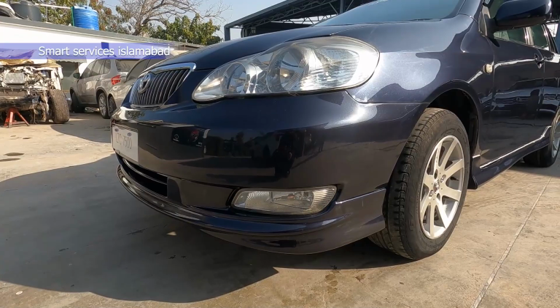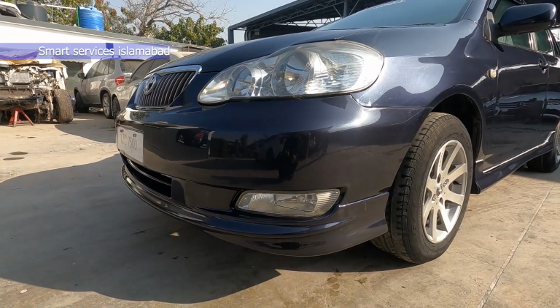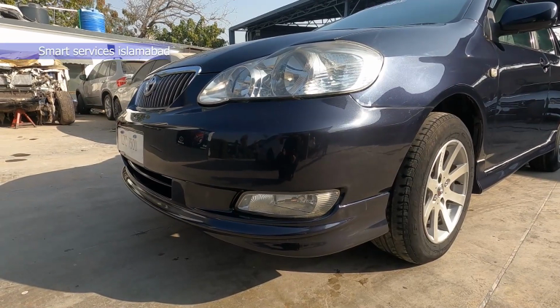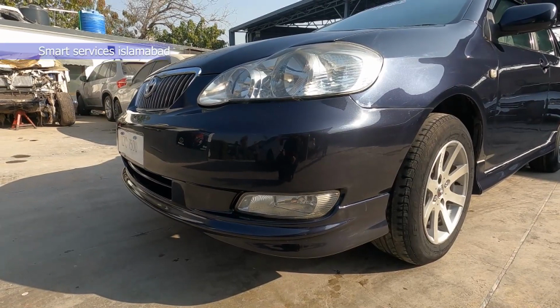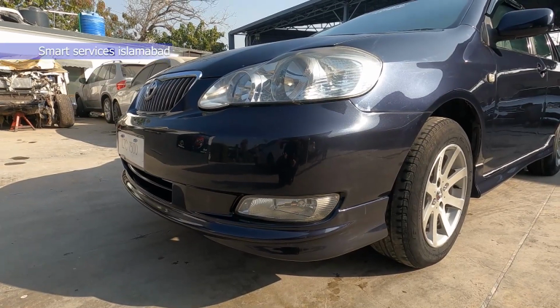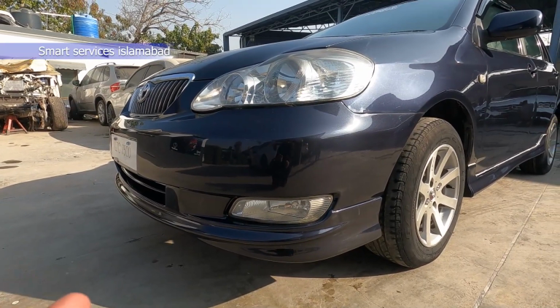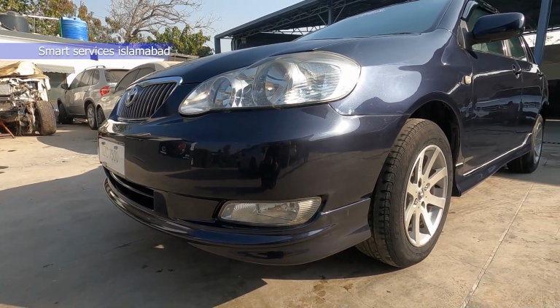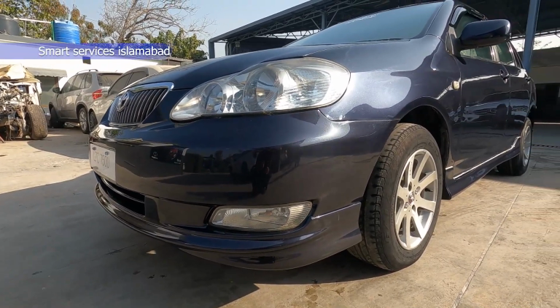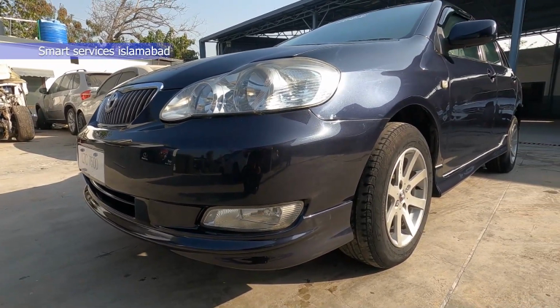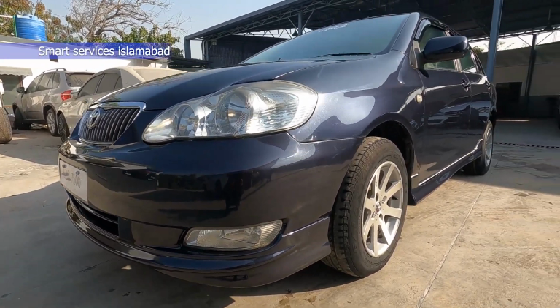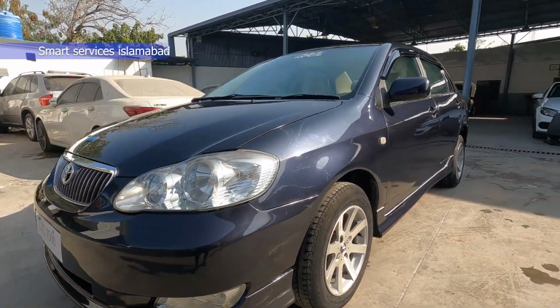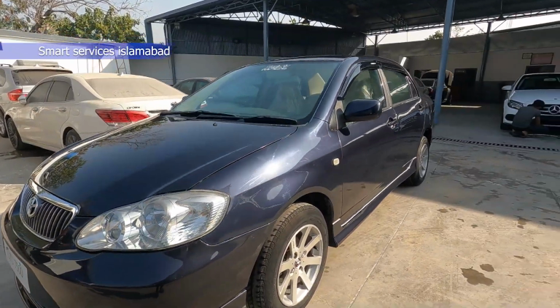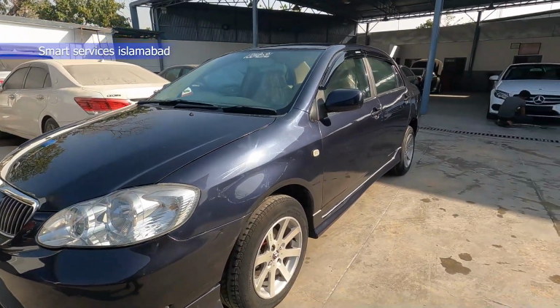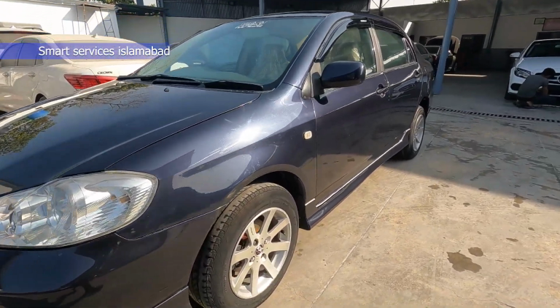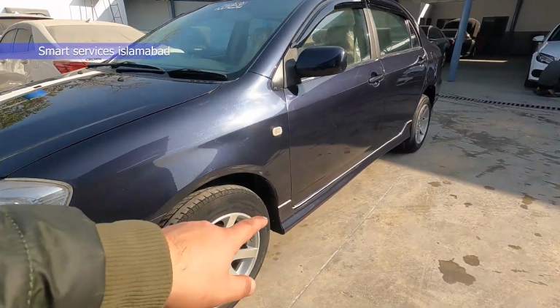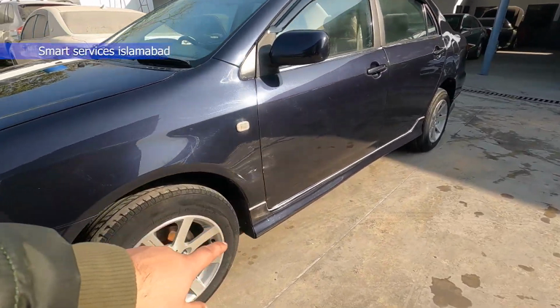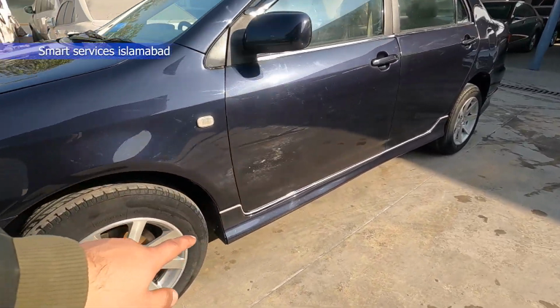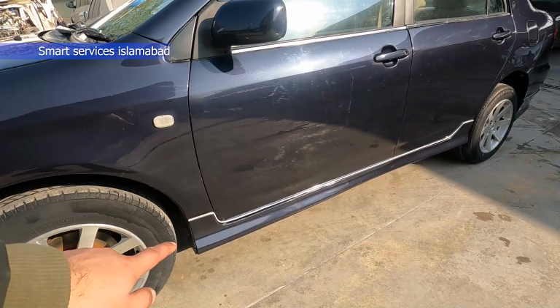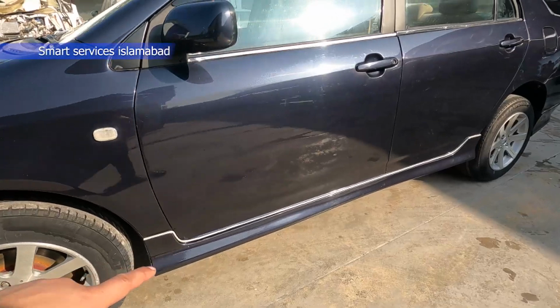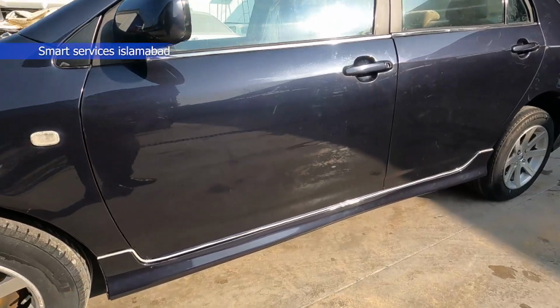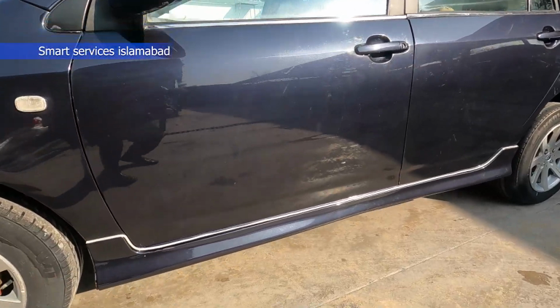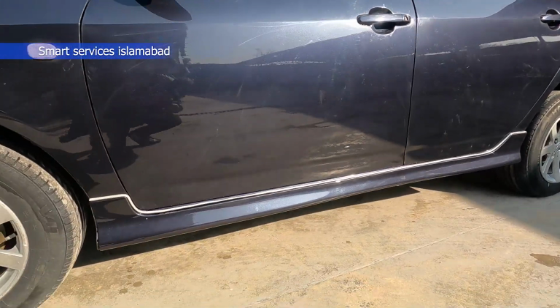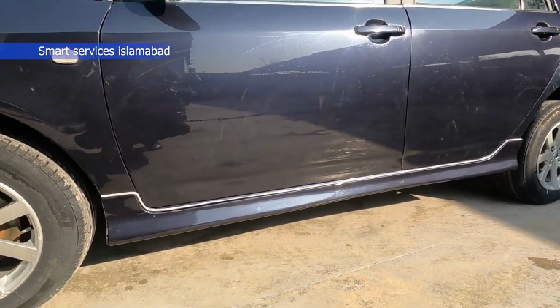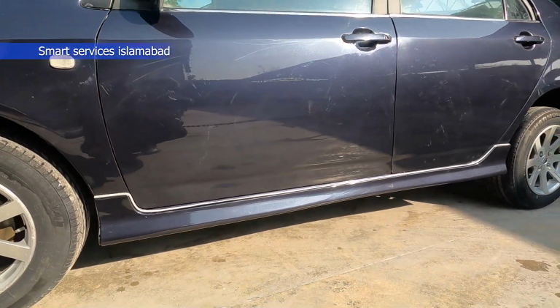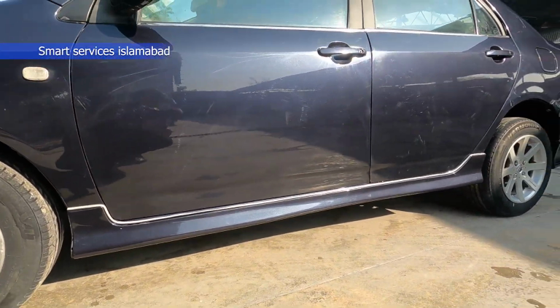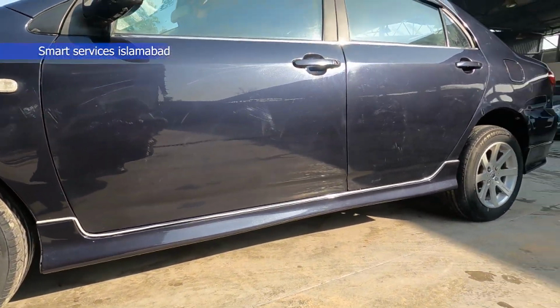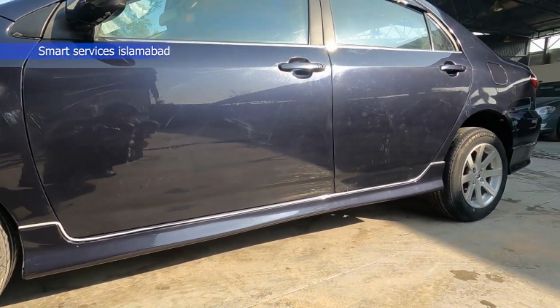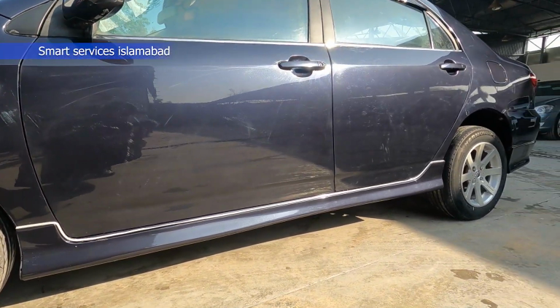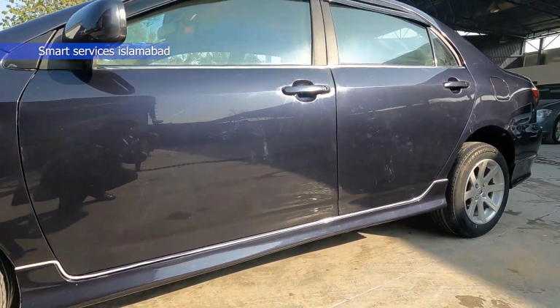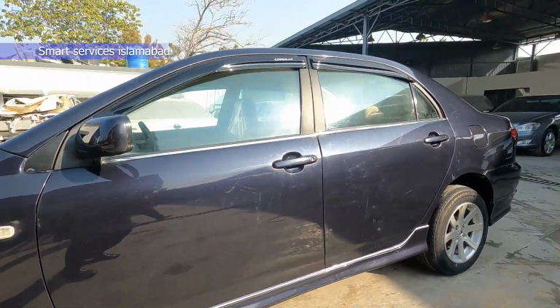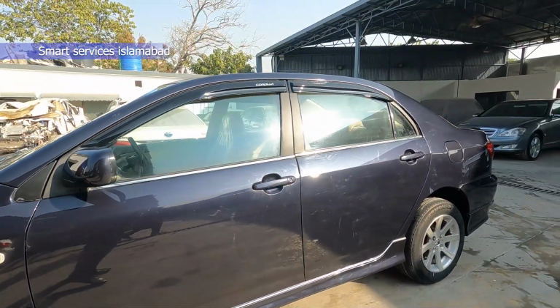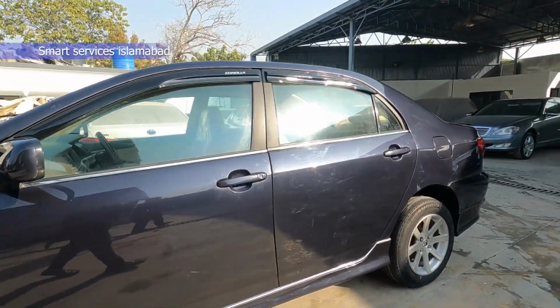Under the front you will see the lips. The Japanese body kit is also installed and the side cuts are also installed.